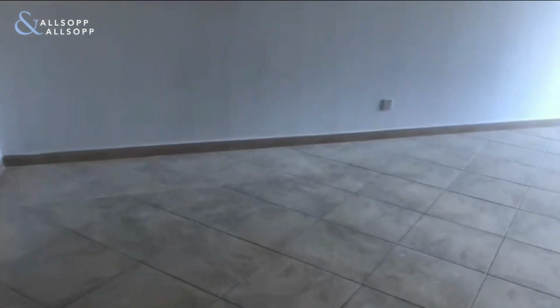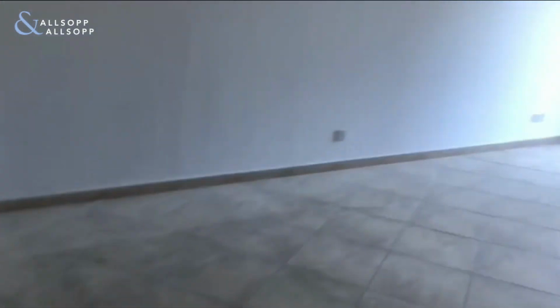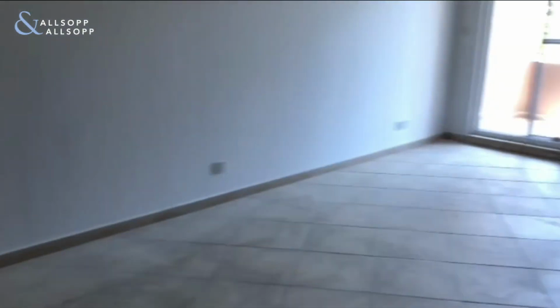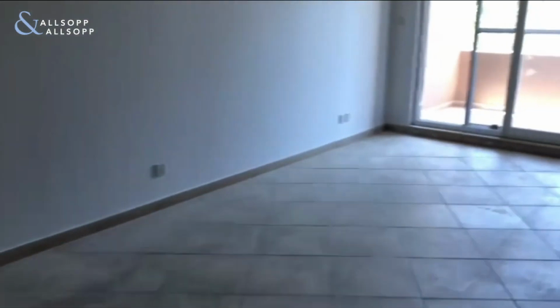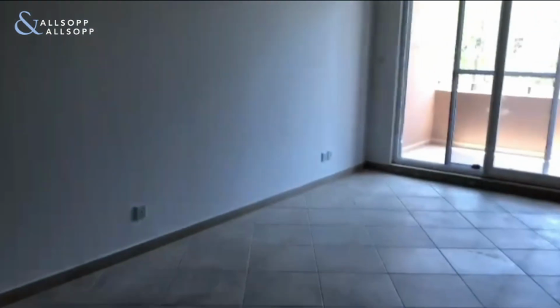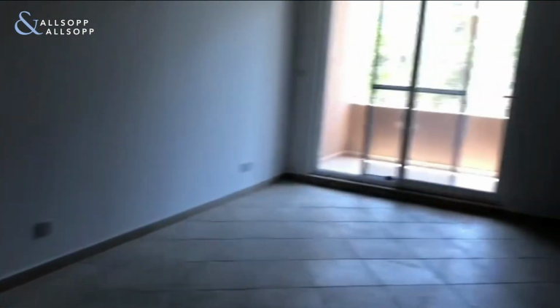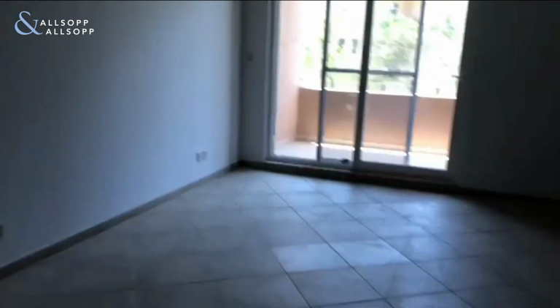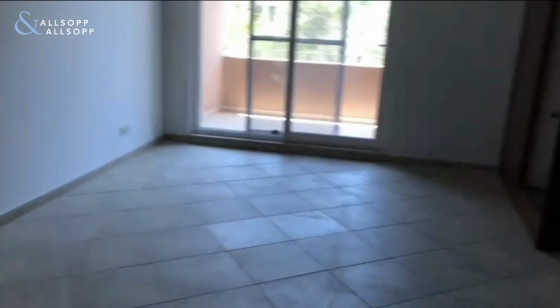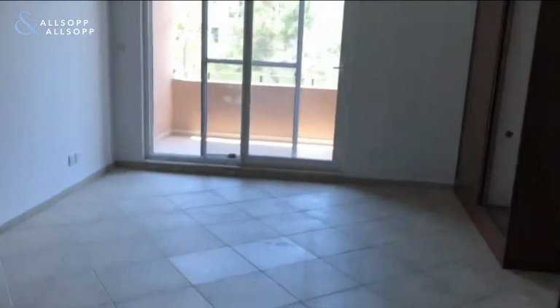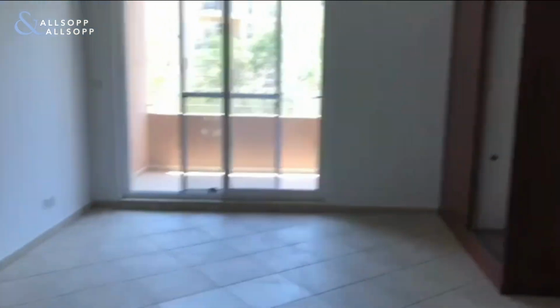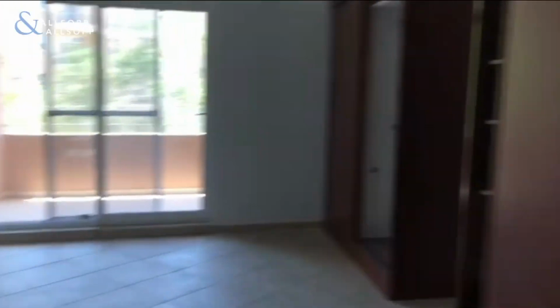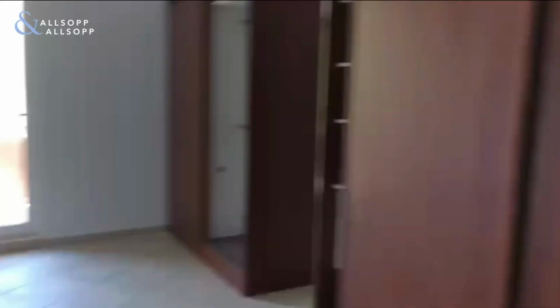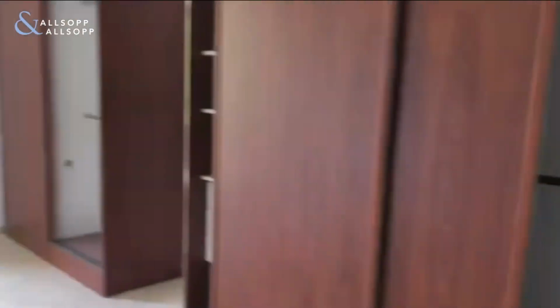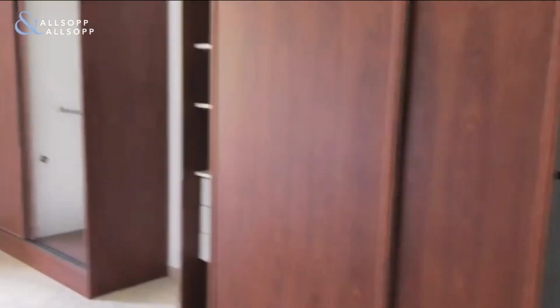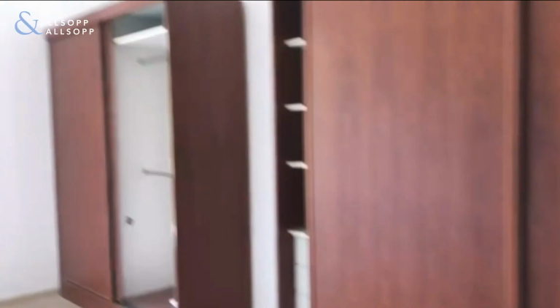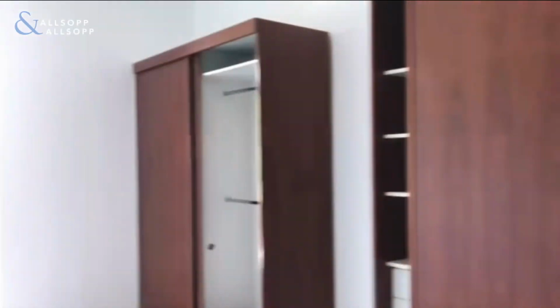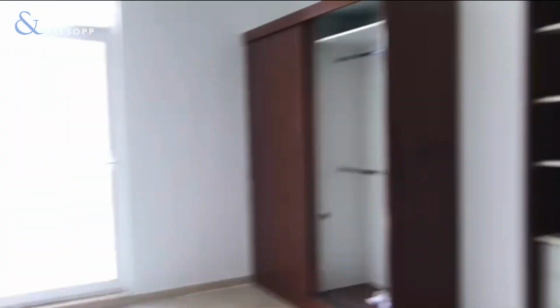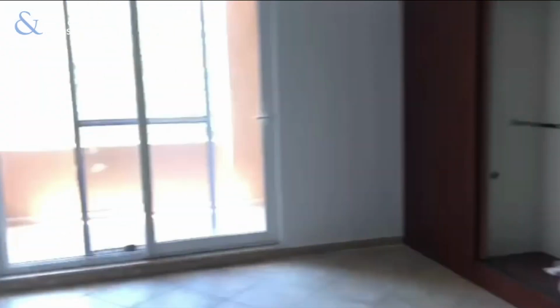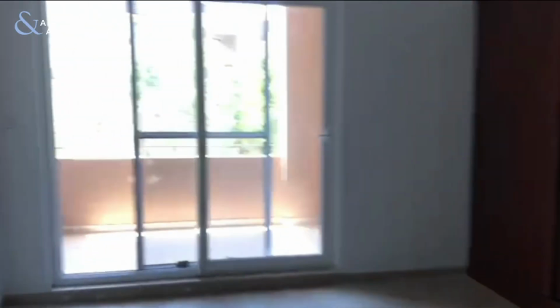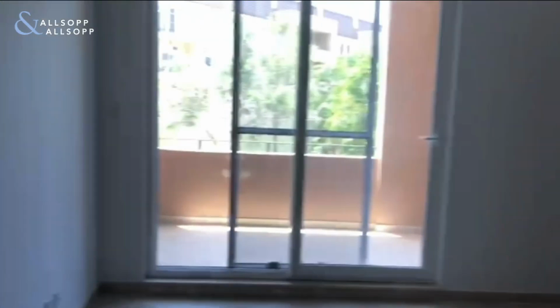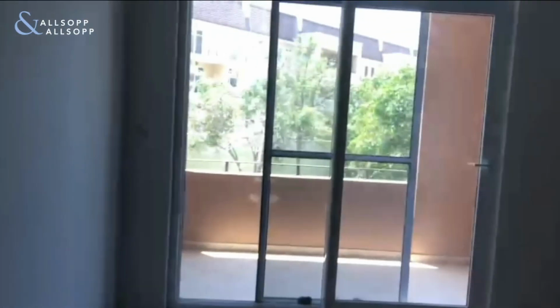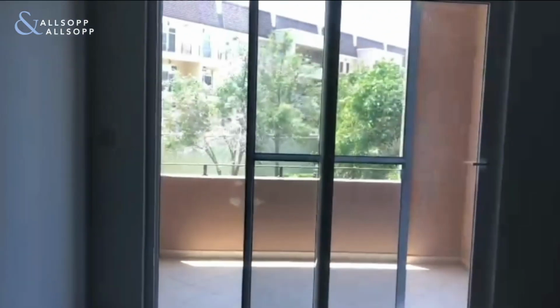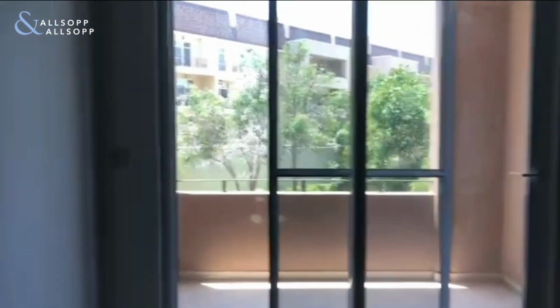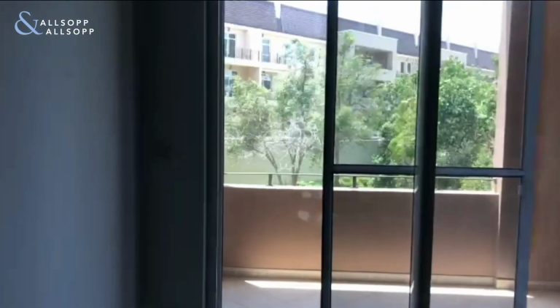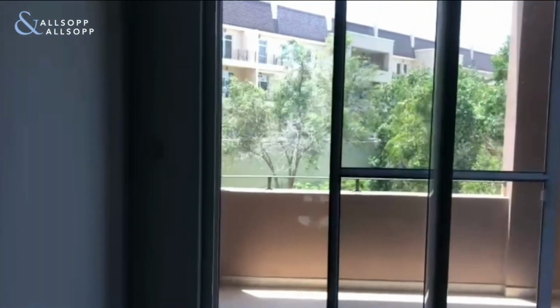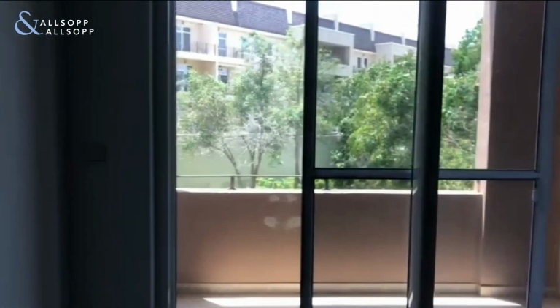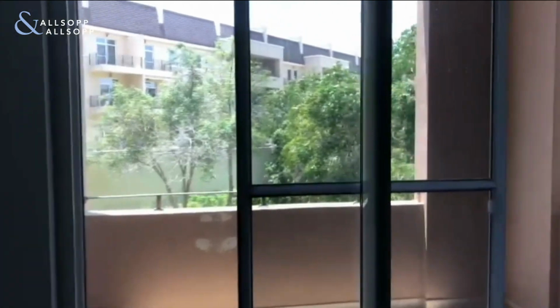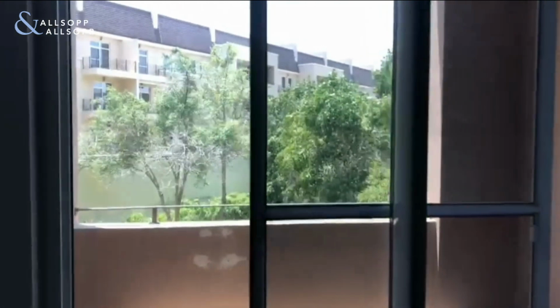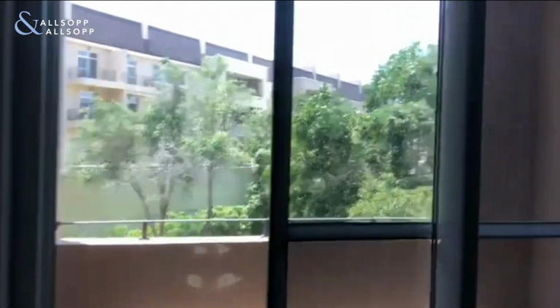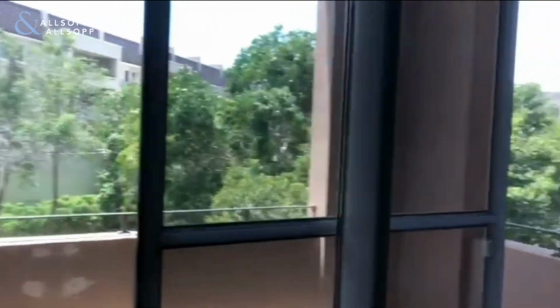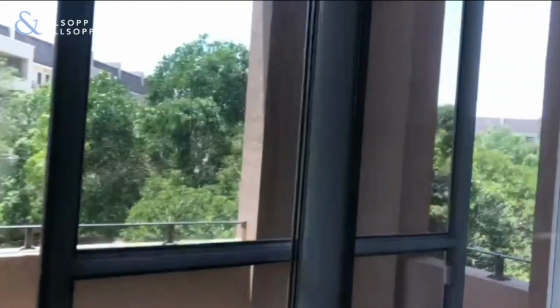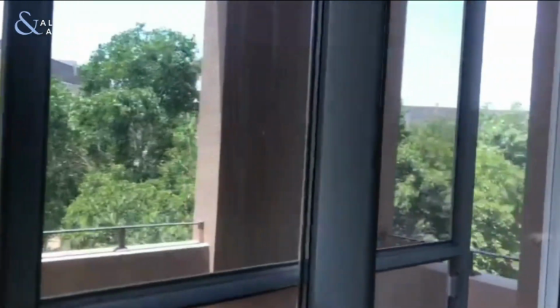And here you have the master bedroom. As you can see, you do have access to the balcony from the living room and also the master bedroom.